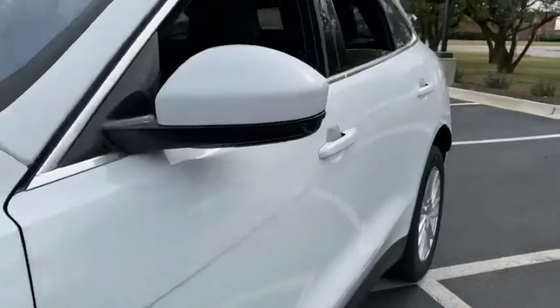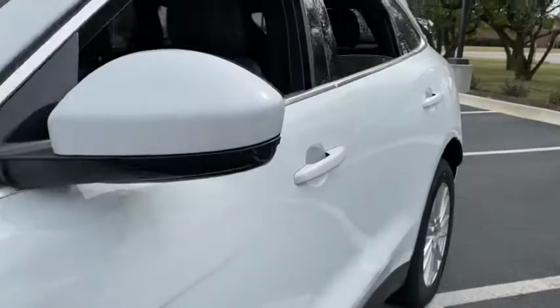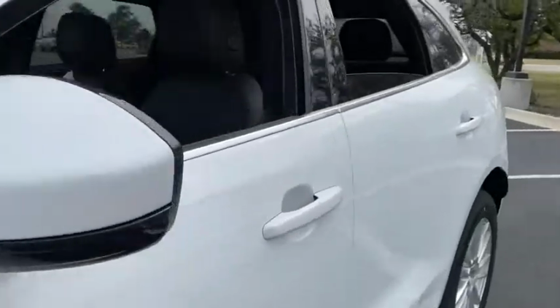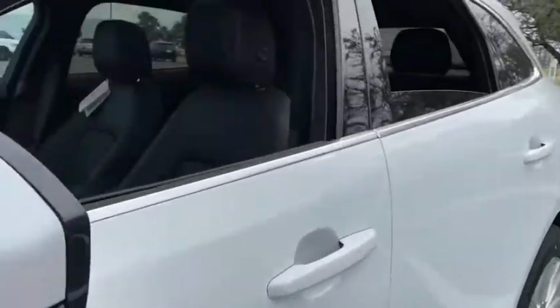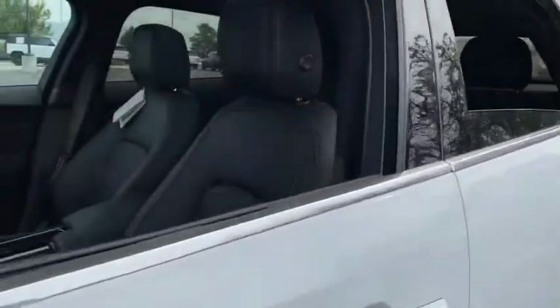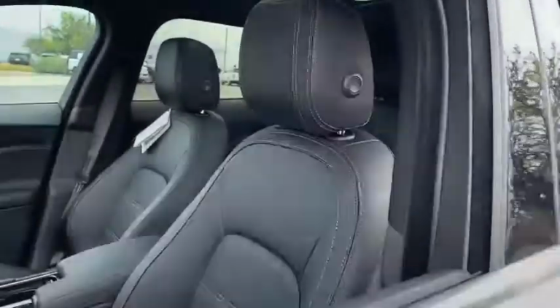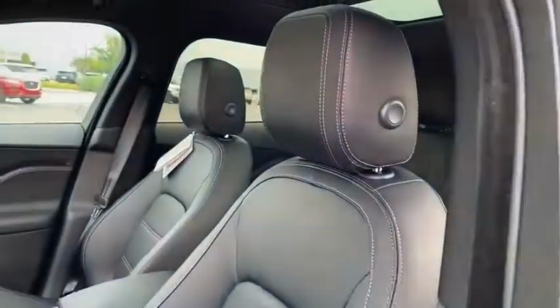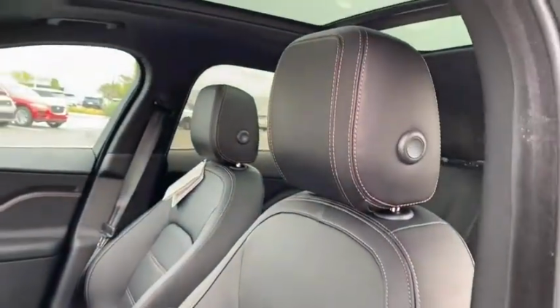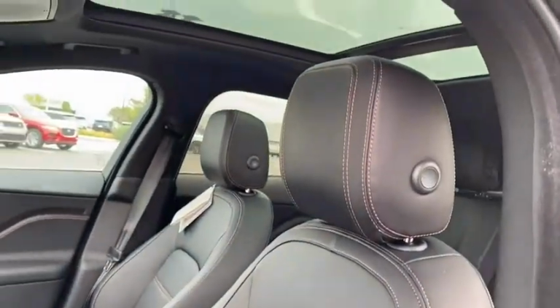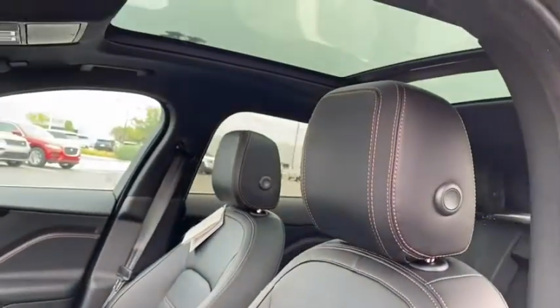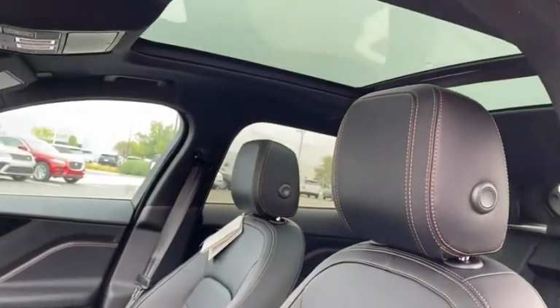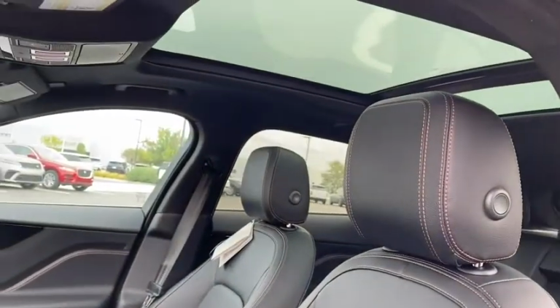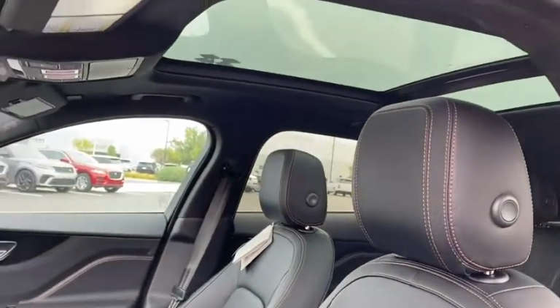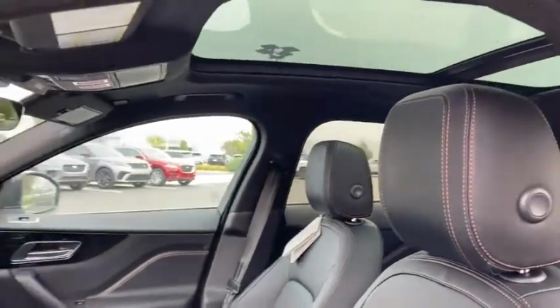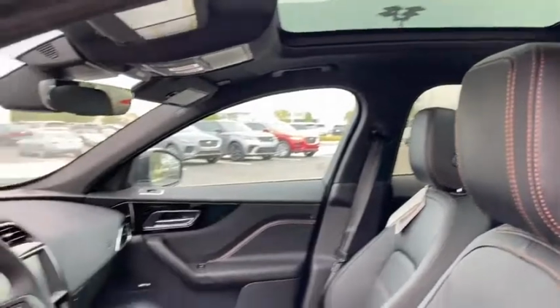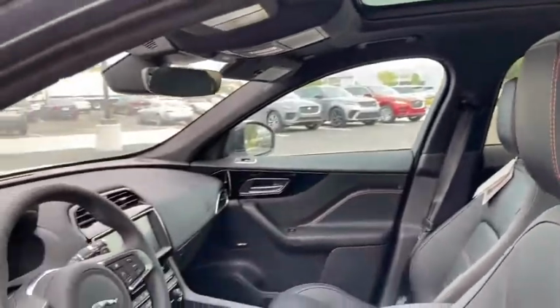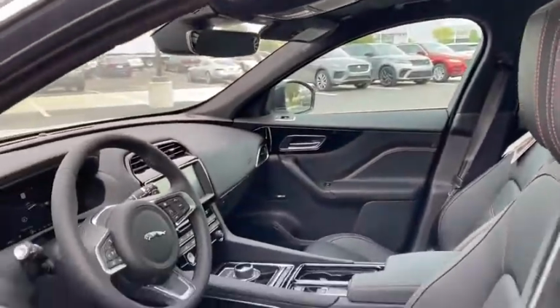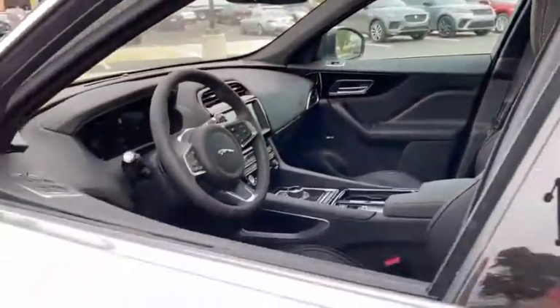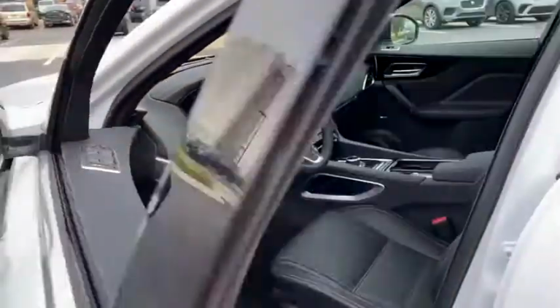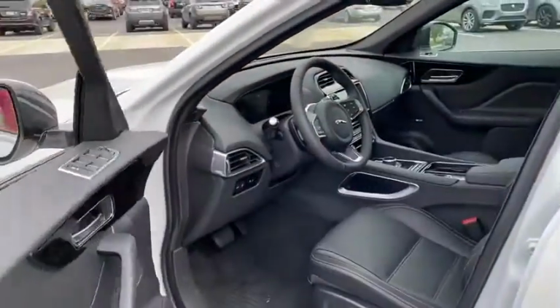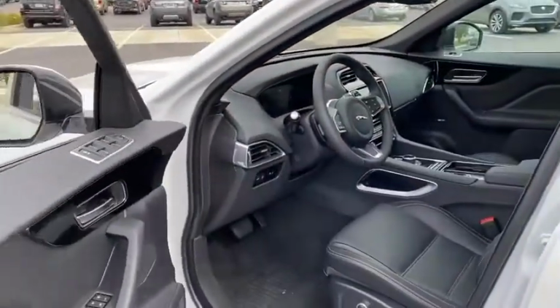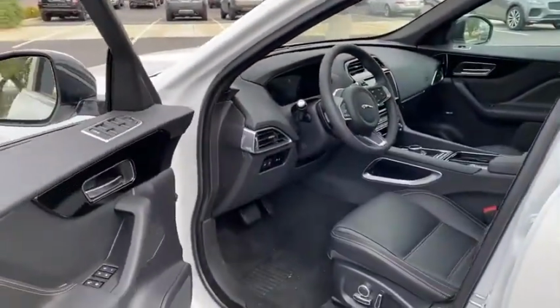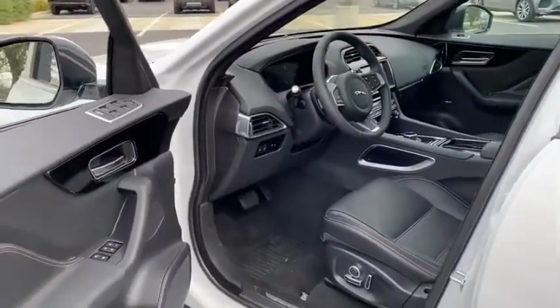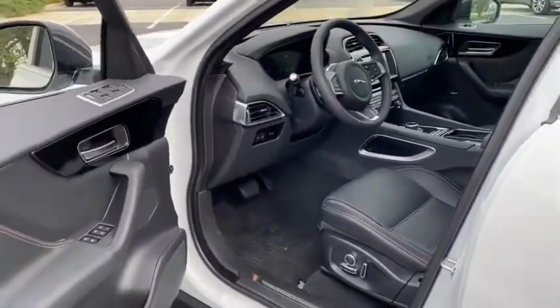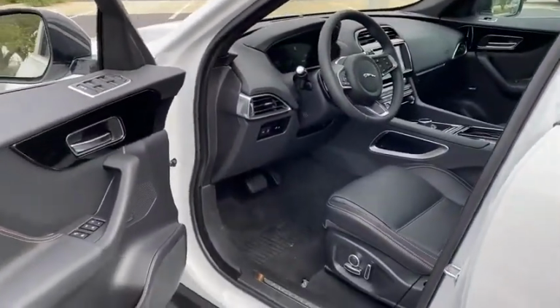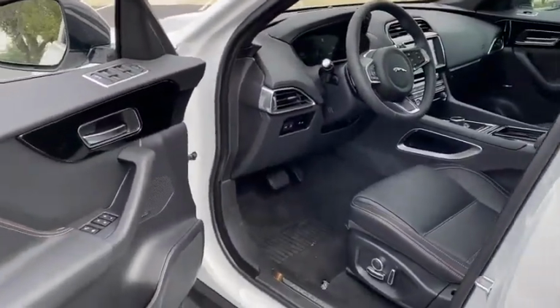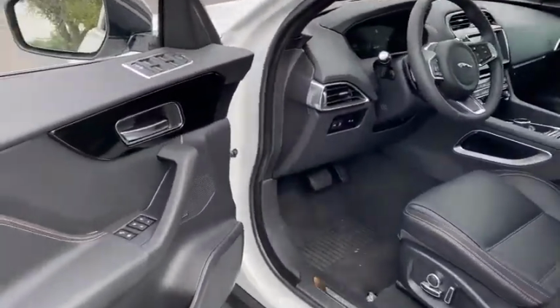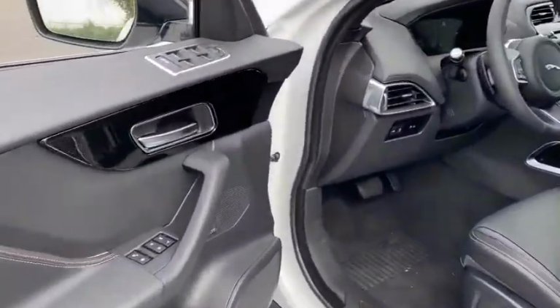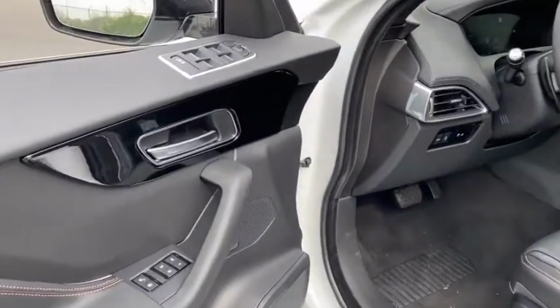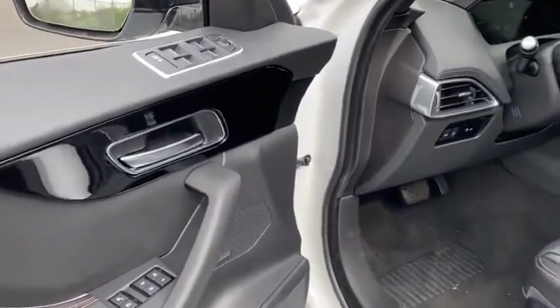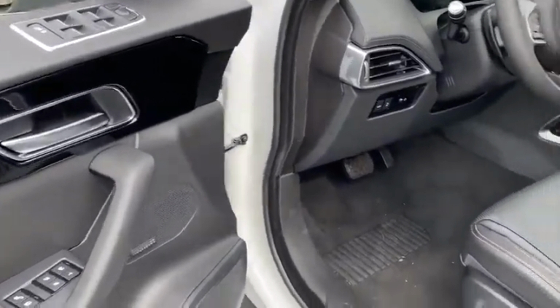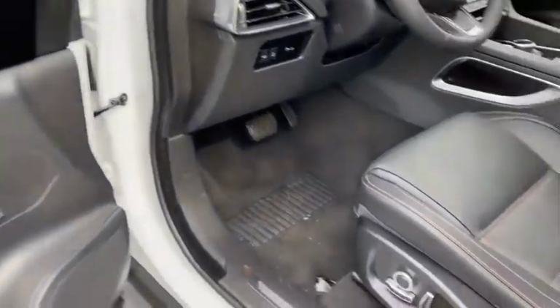Traction control, power liftgate, power passenger seat, dual airbags, power steering, four-wheel disc brakes, compass, electronic stability control, heated front seat, heated steering wheel.